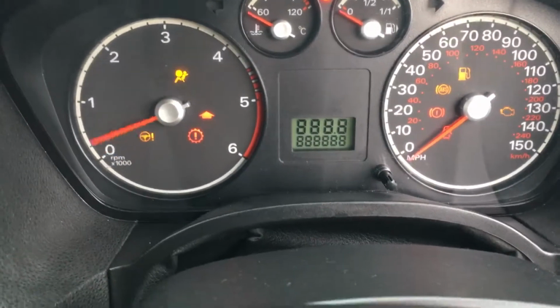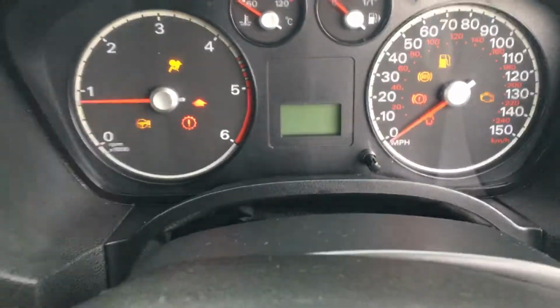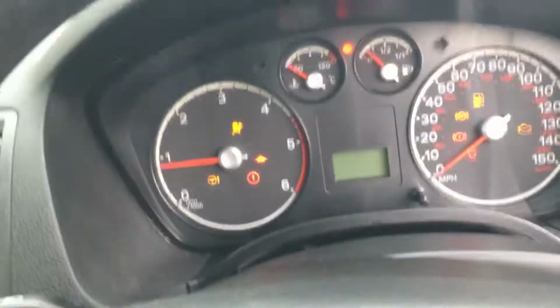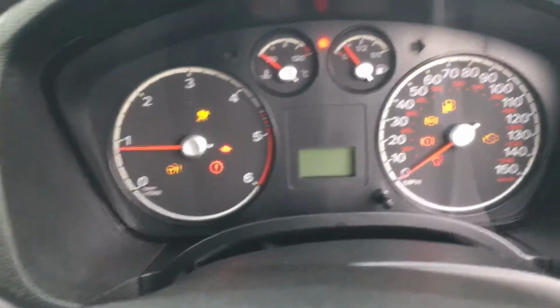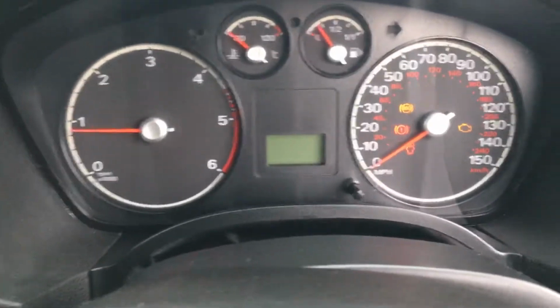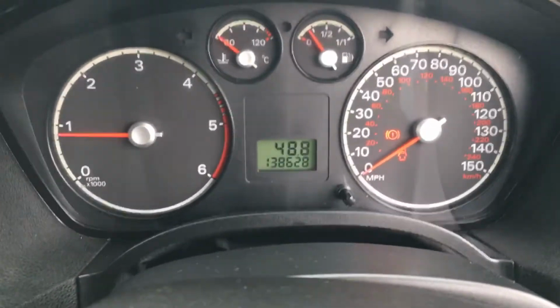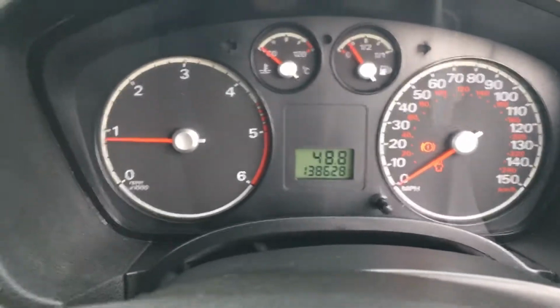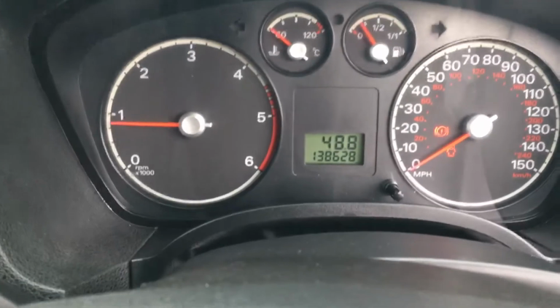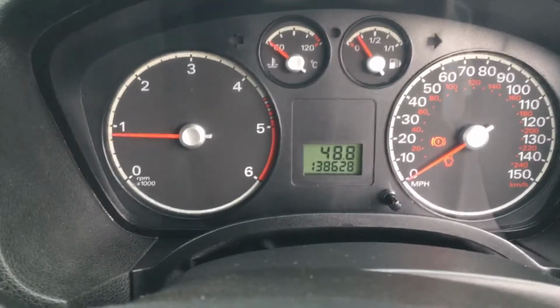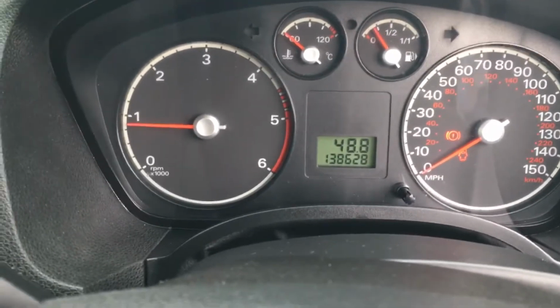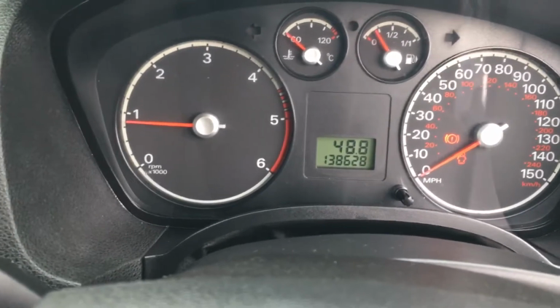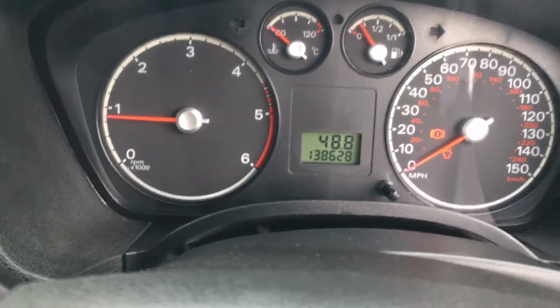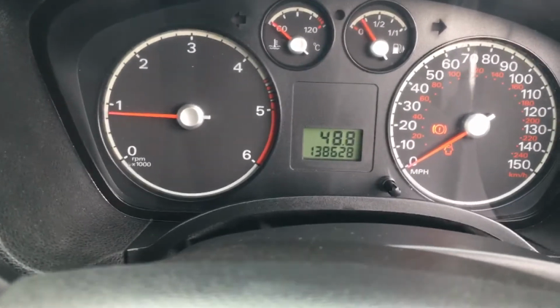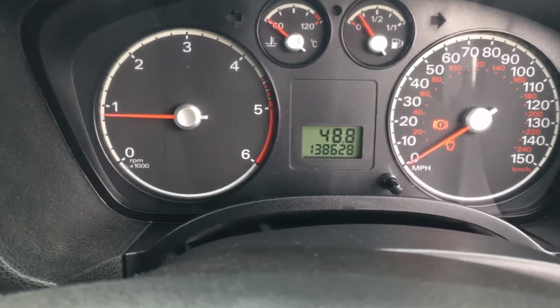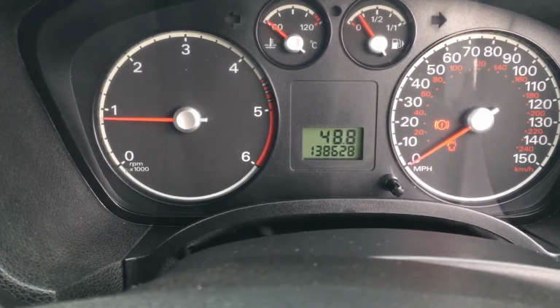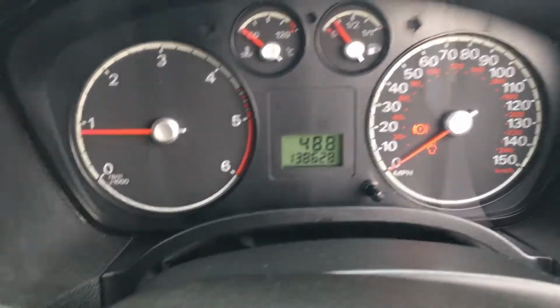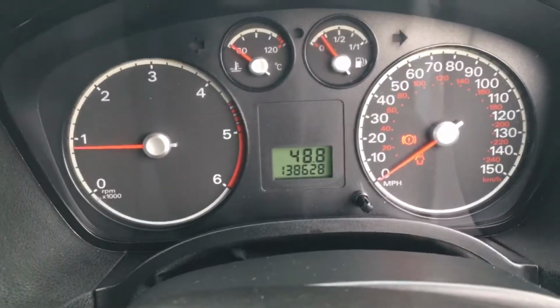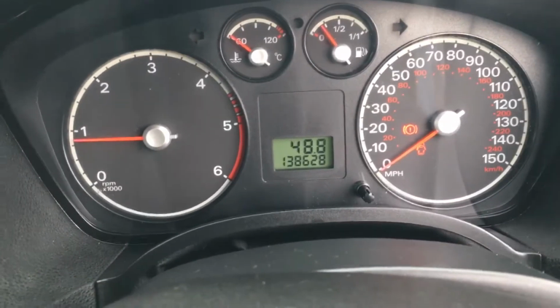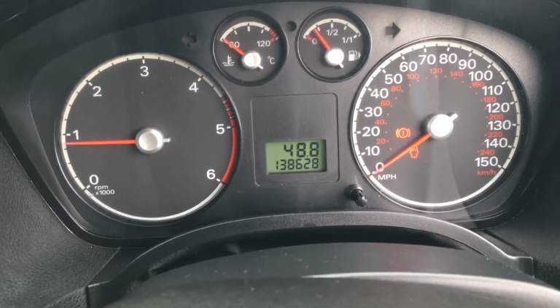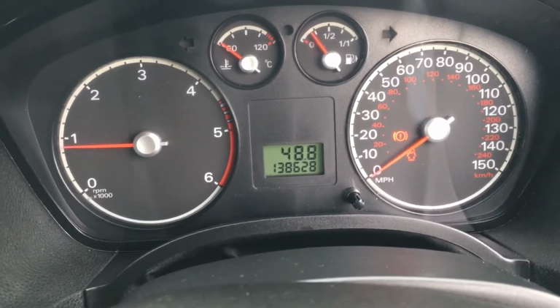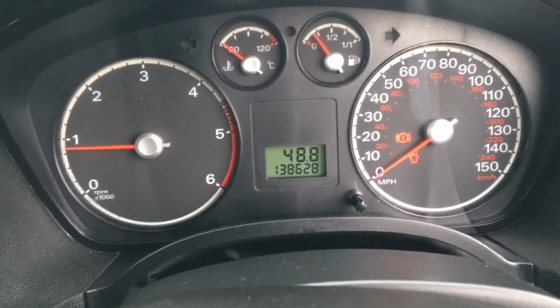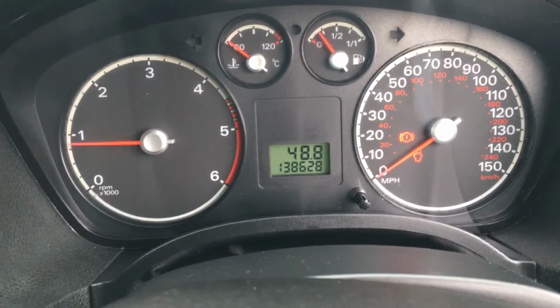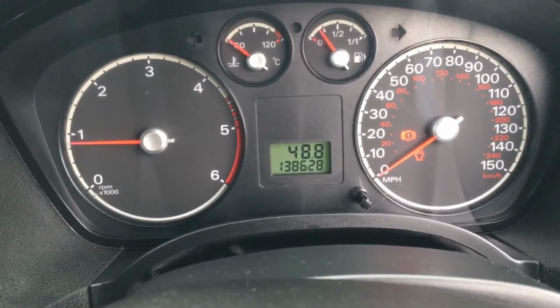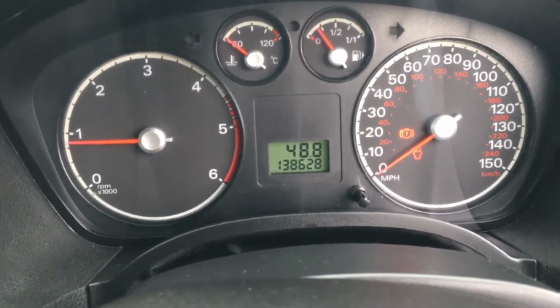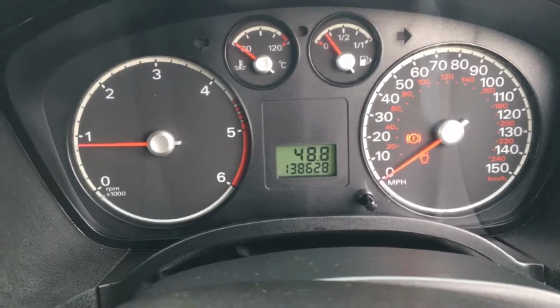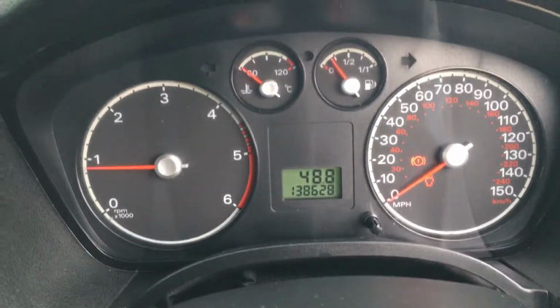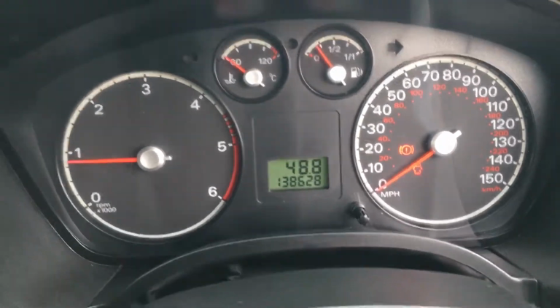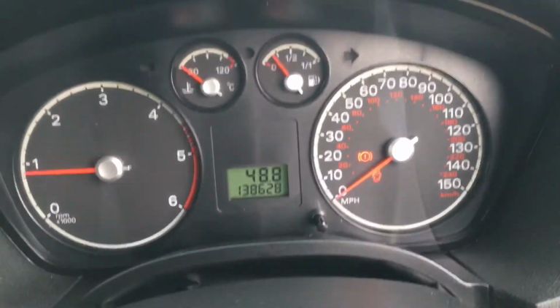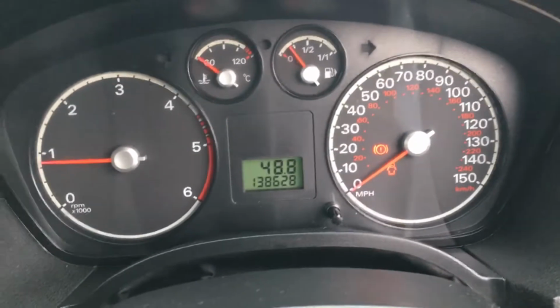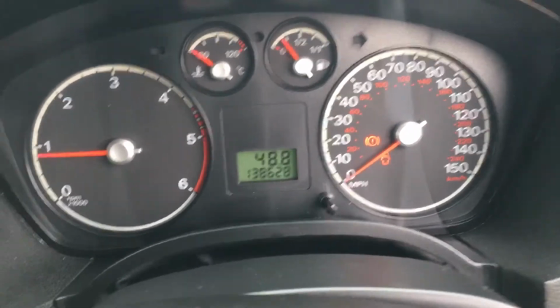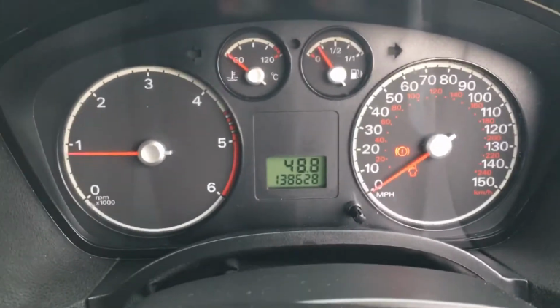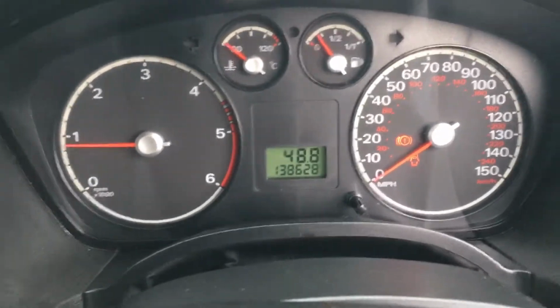Starts first time. No warning lights. It's 138,000 miles. It's MOT'd until June 2018 and has lots of service history with the vehicle.